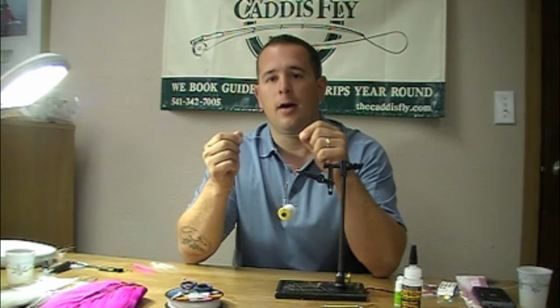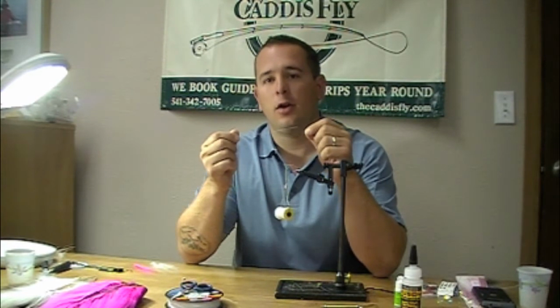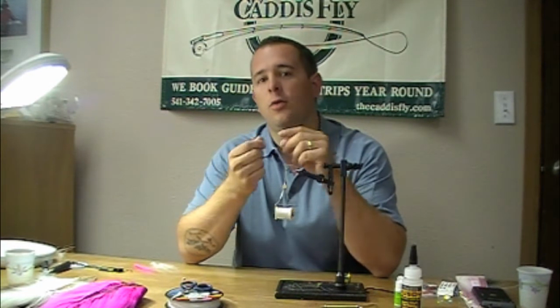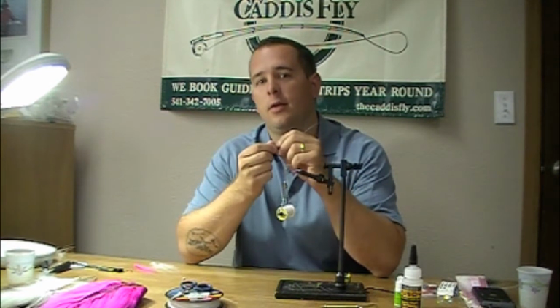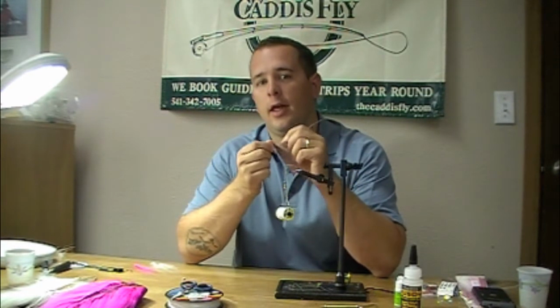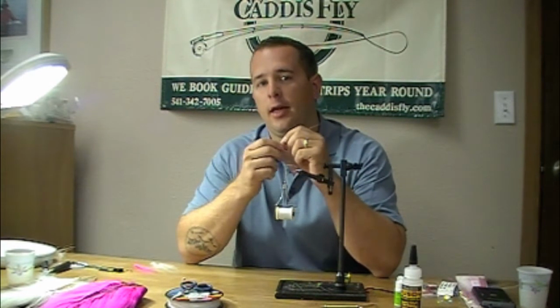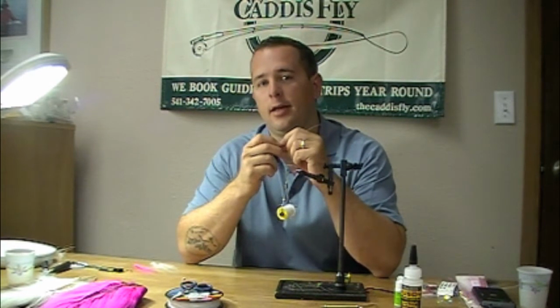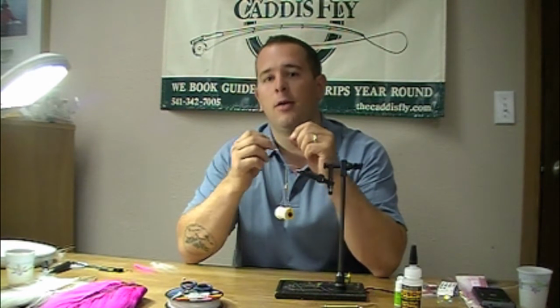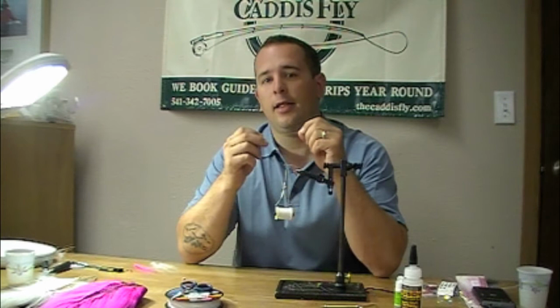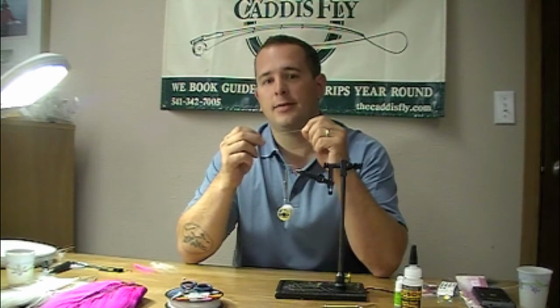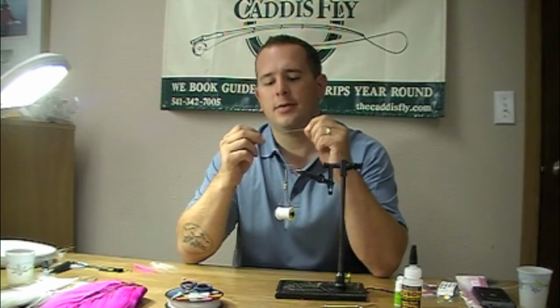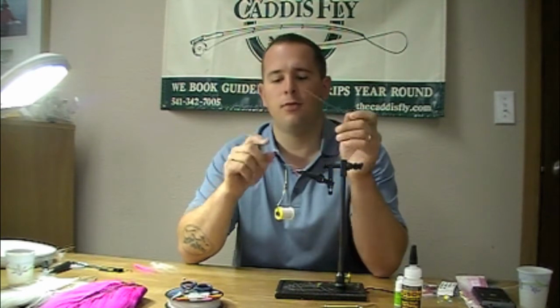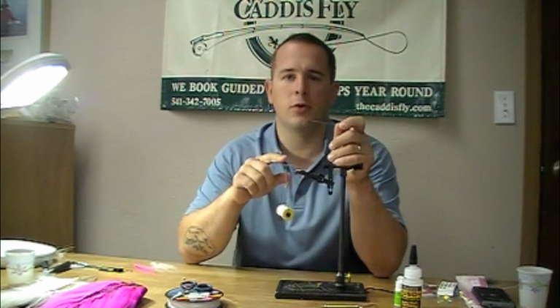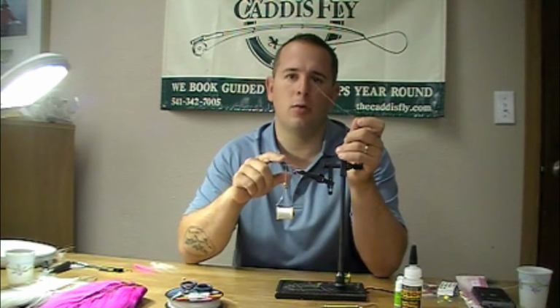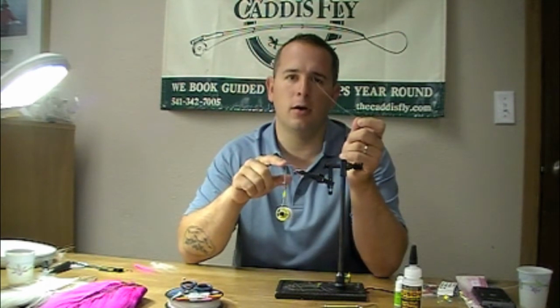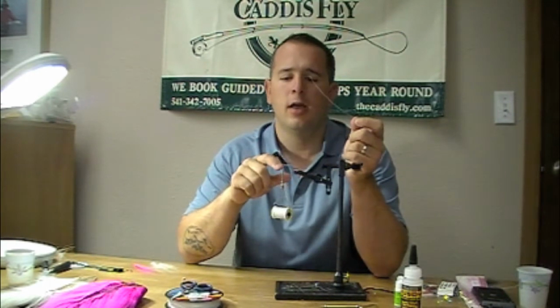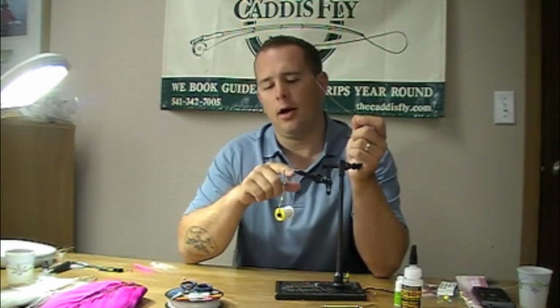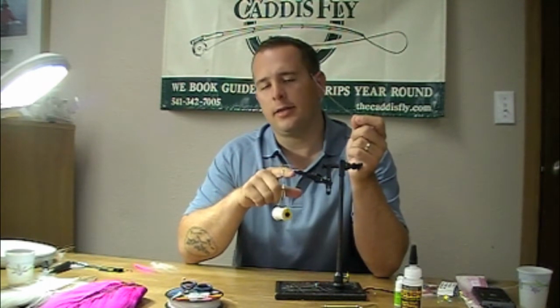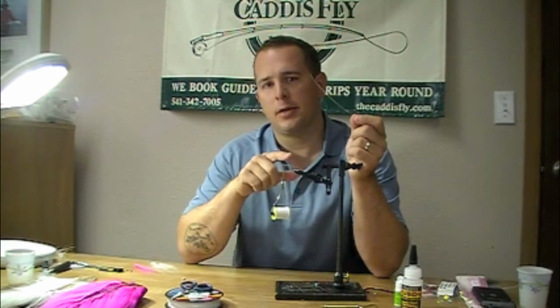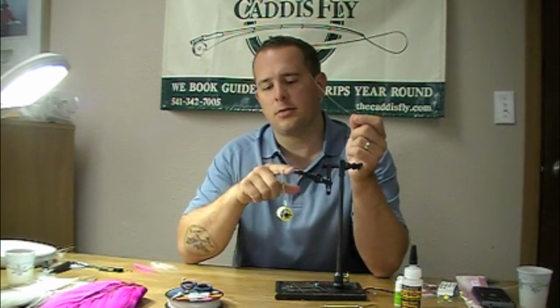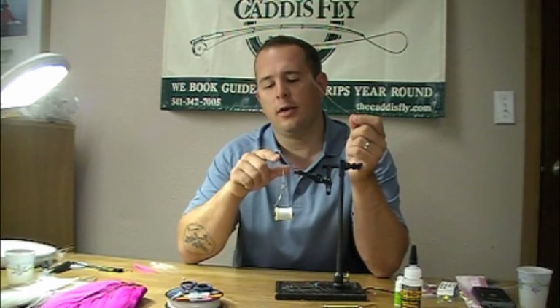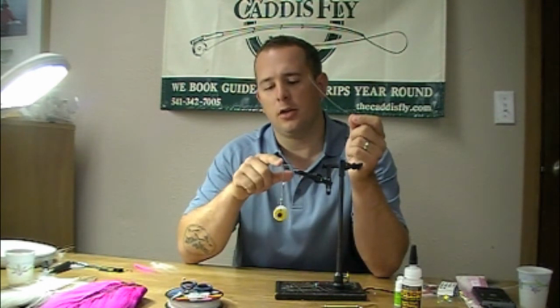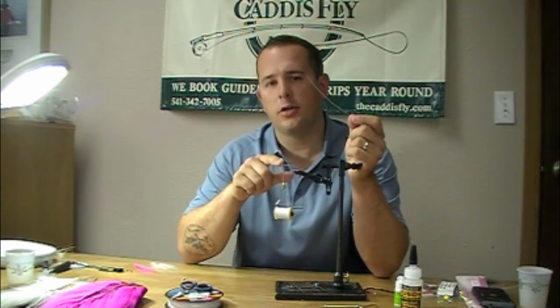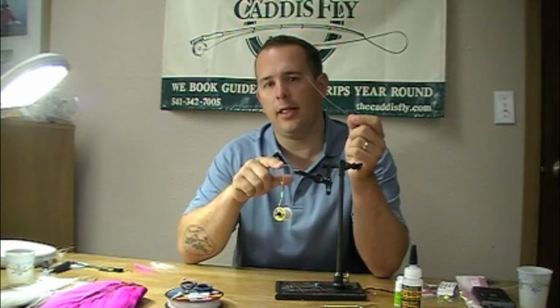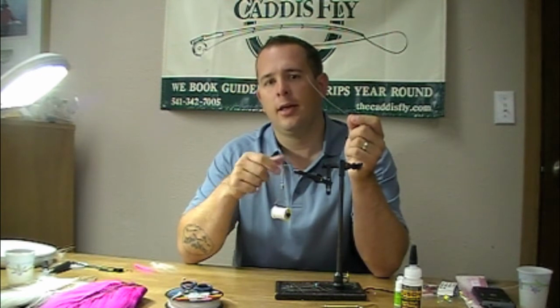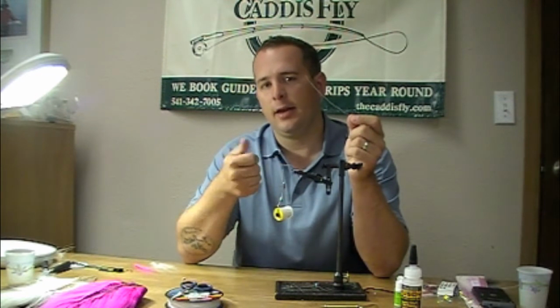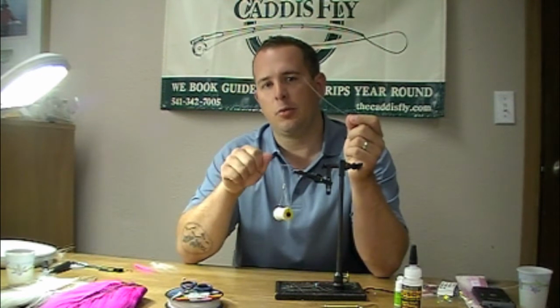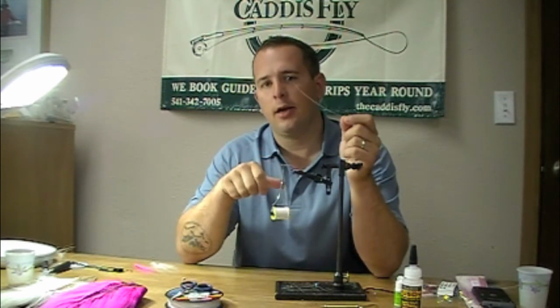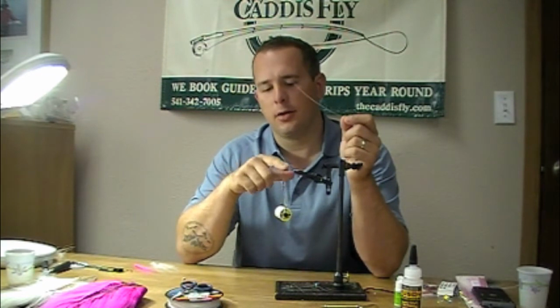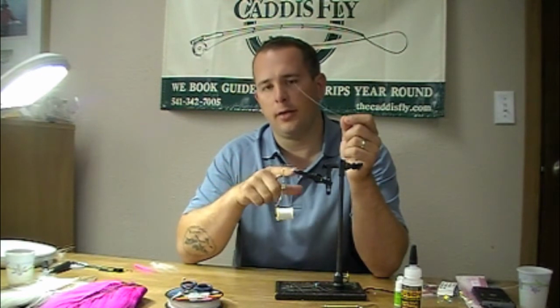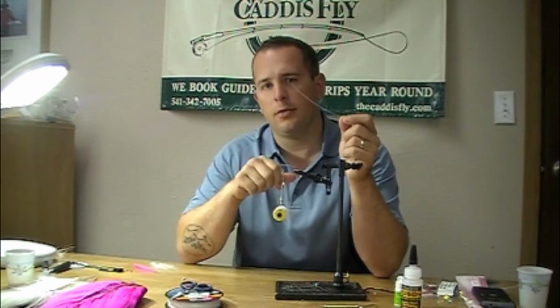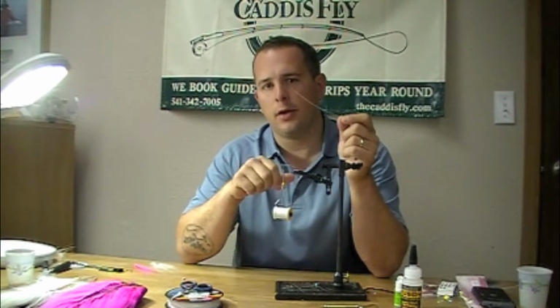We're going to do this on a Tiemco 811S size 2 forged saltwater hook. I like this hook because it's strong, it has a large eyelet, and they're easy to break off because you're going to break this off and use a trailer.